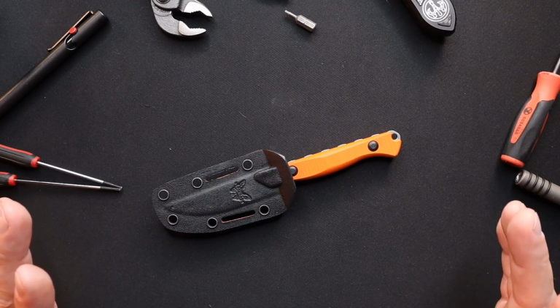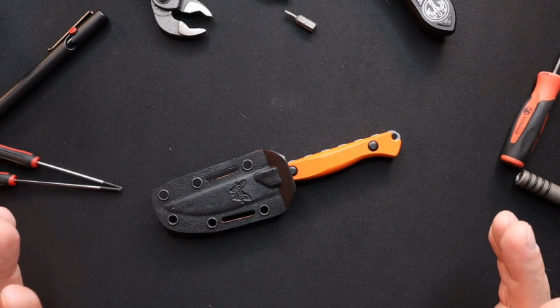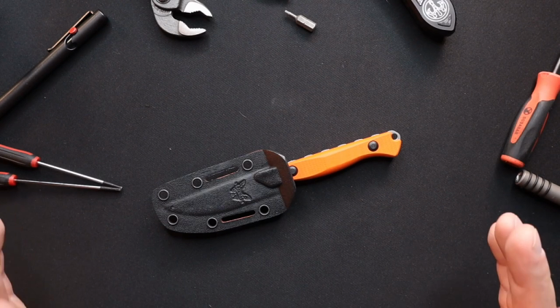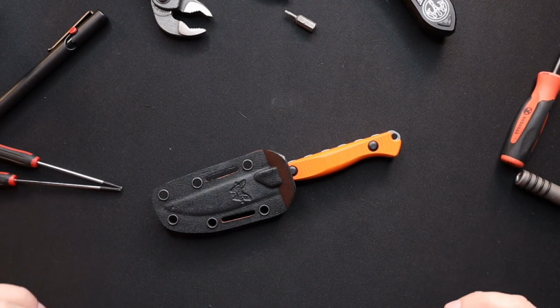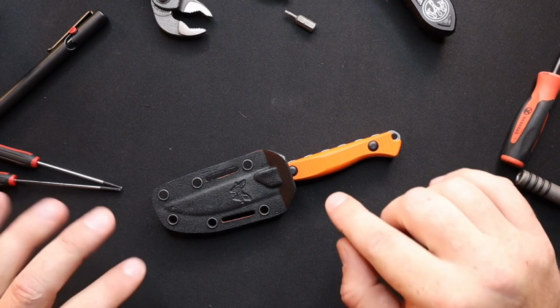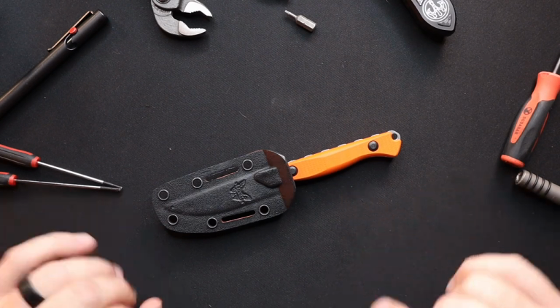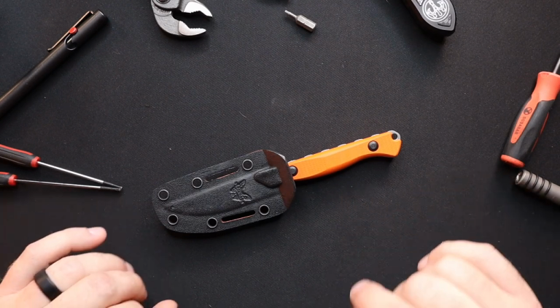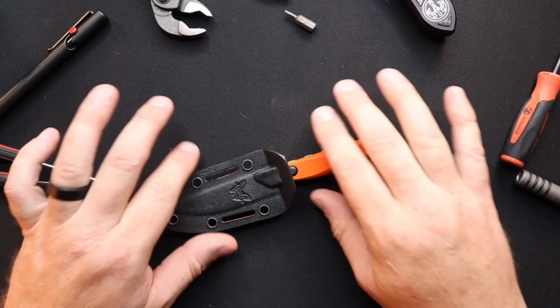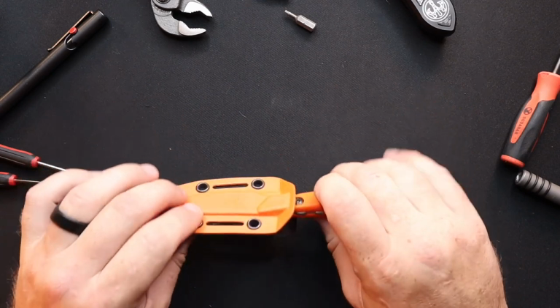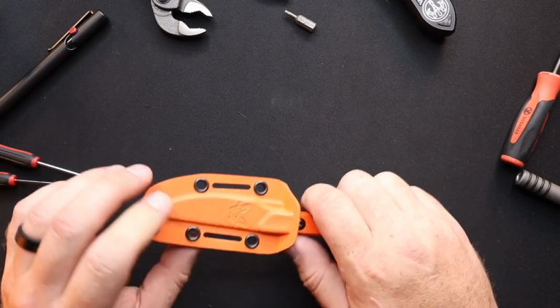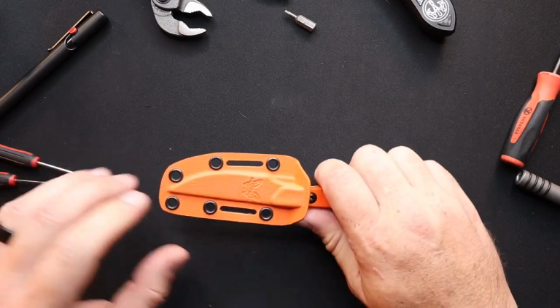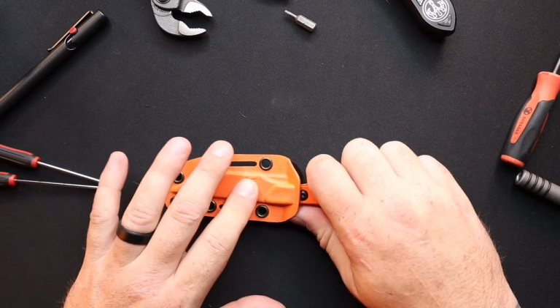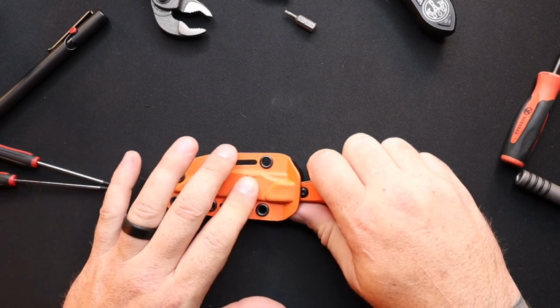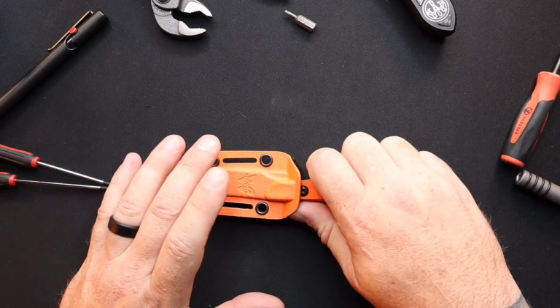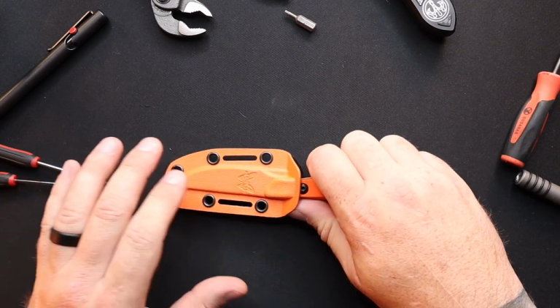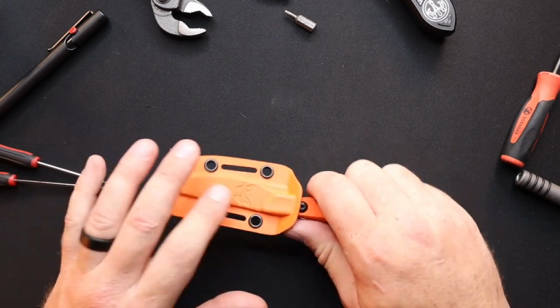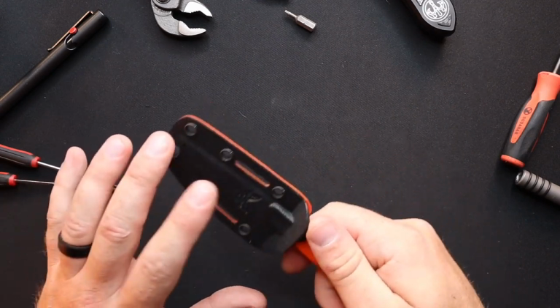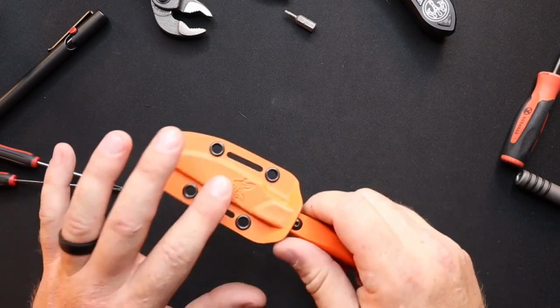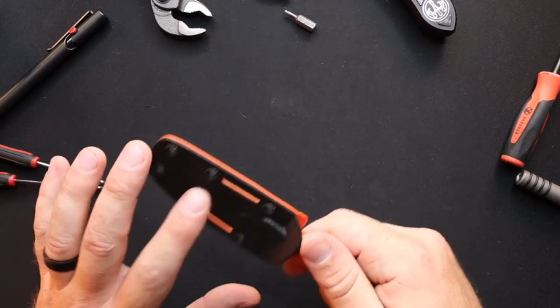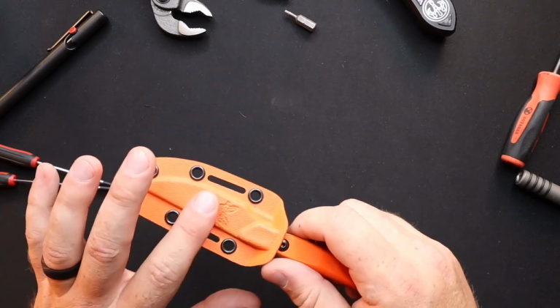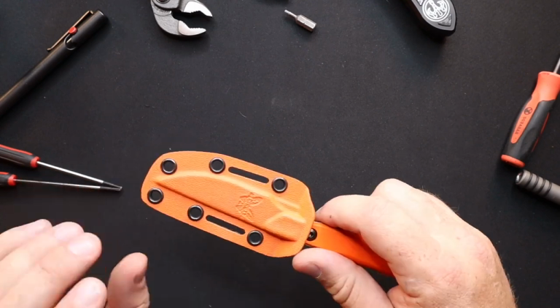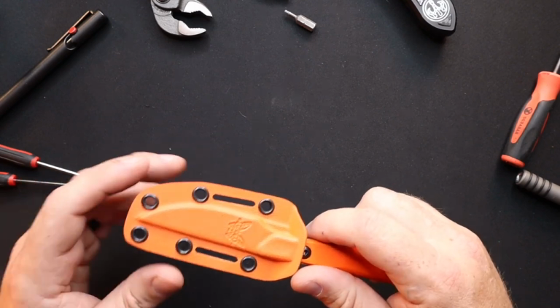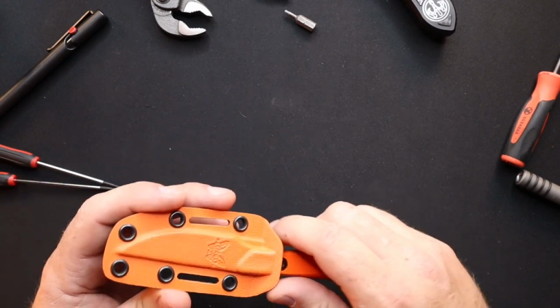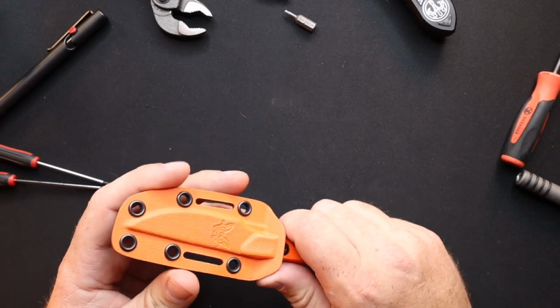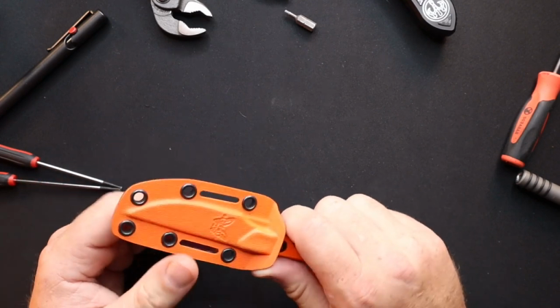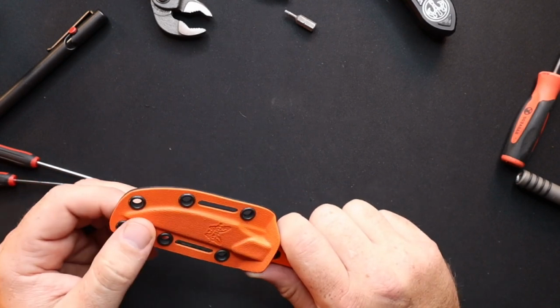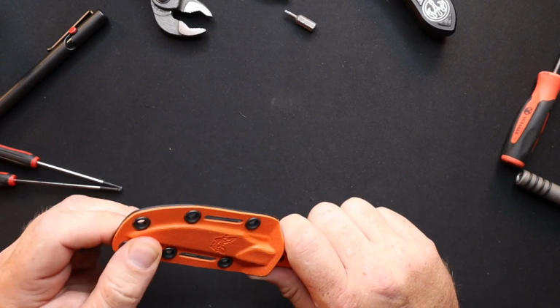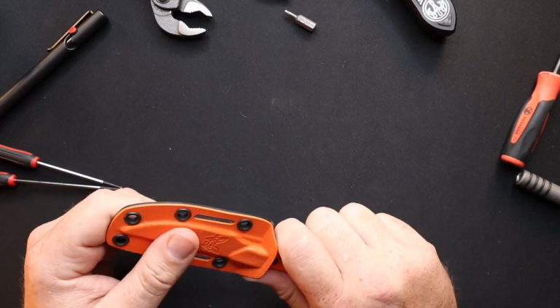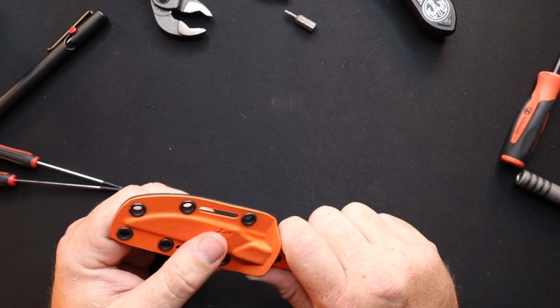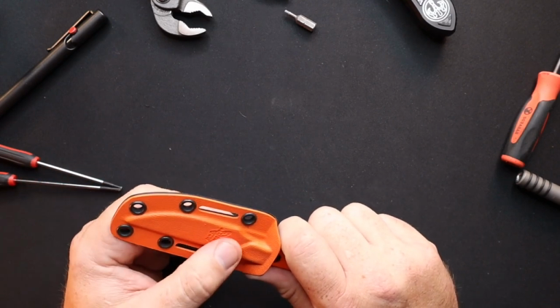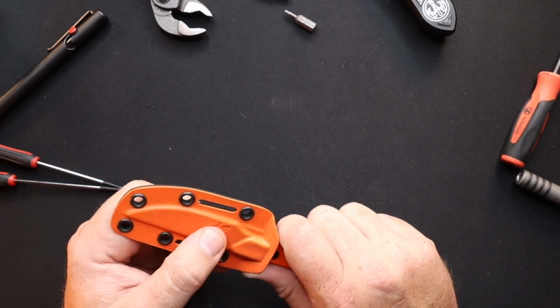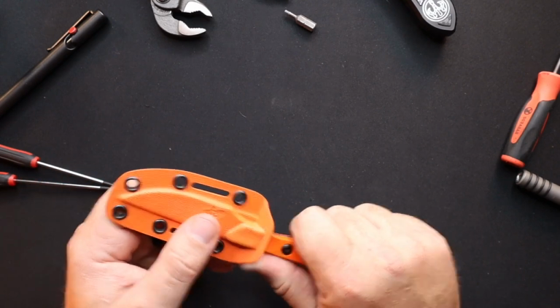The Flyaway here — super interesting little knife. The Boltron sheath from Benchmade, their black and orange combo — big fan of the Boltron sheaths. I love the sturdiness and the stability this gives you.